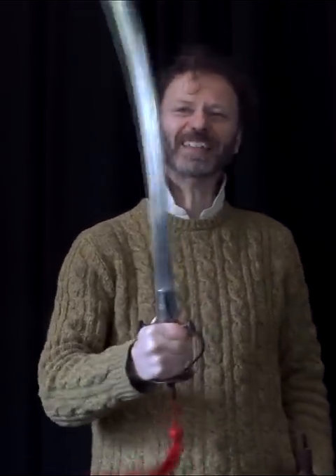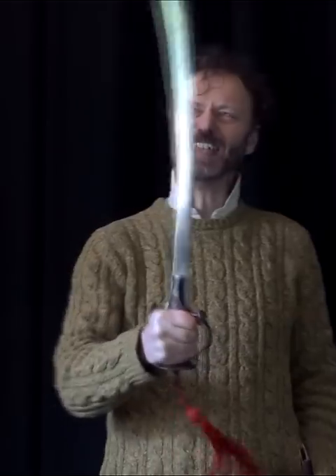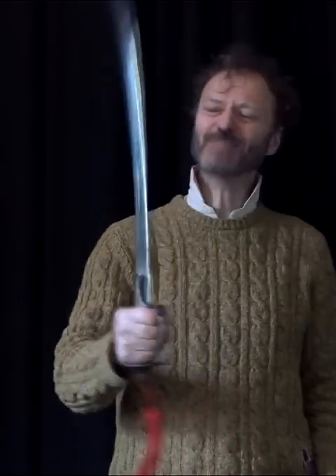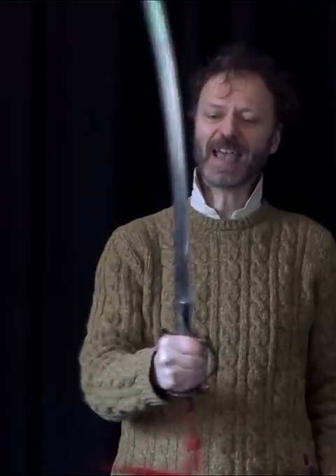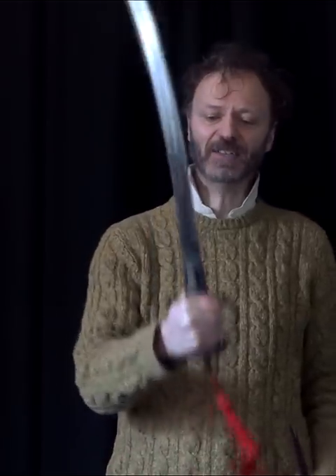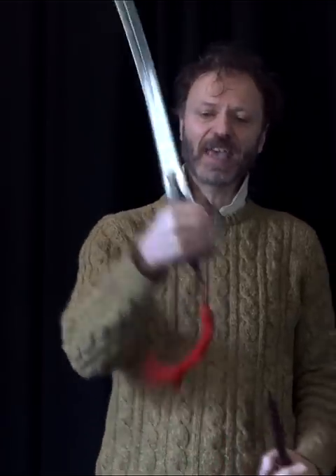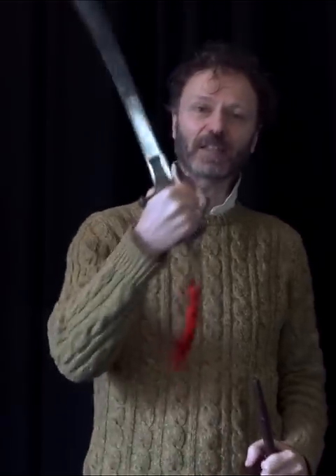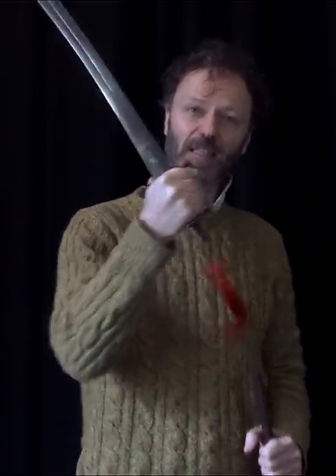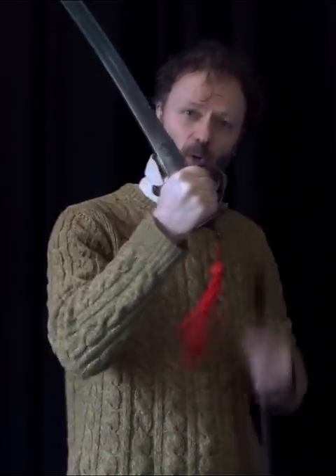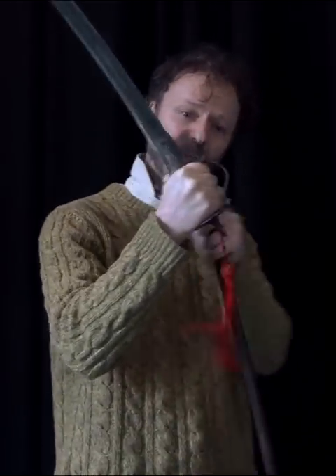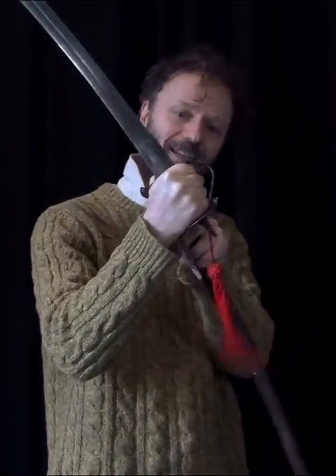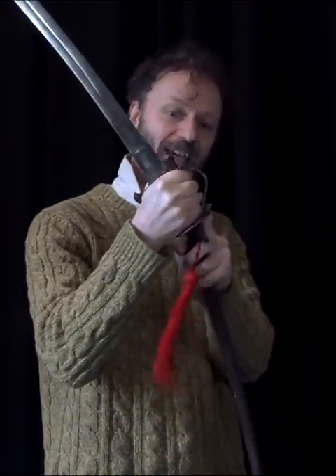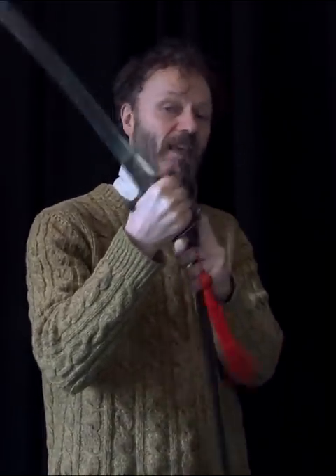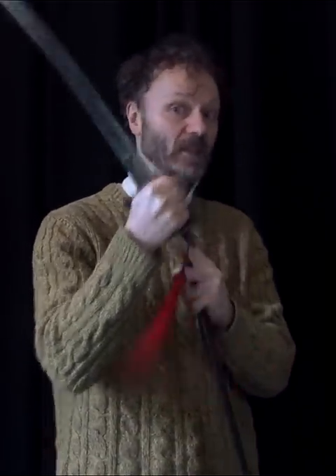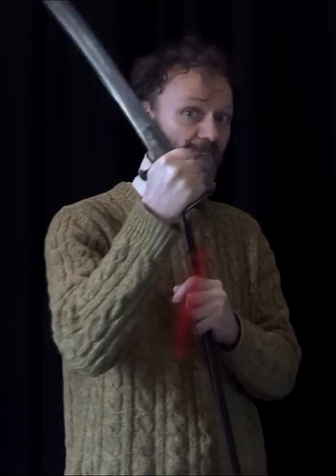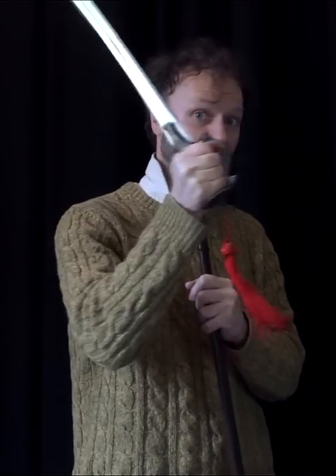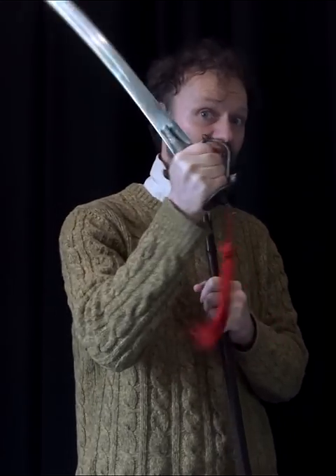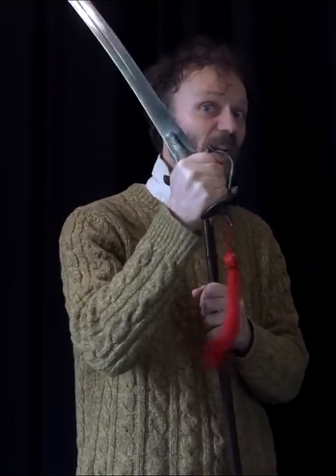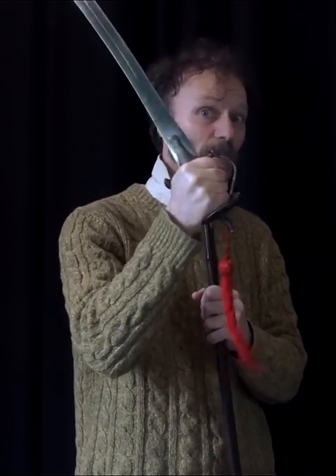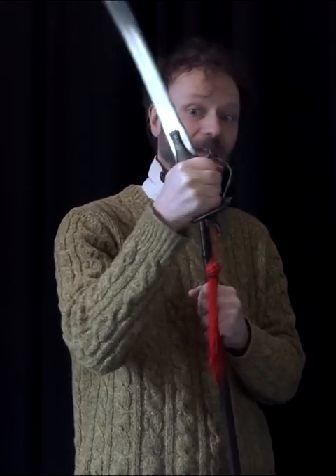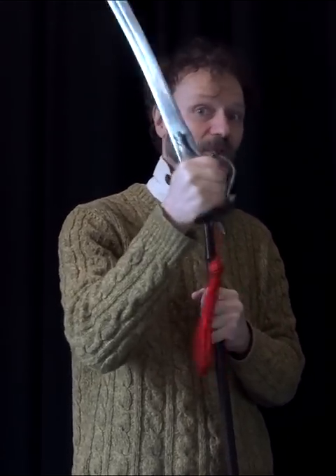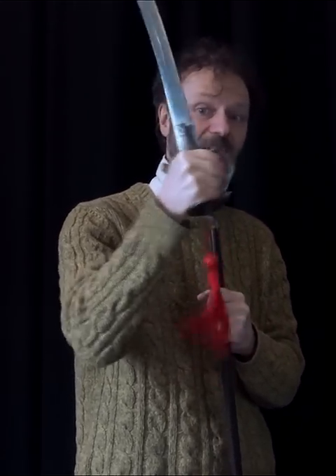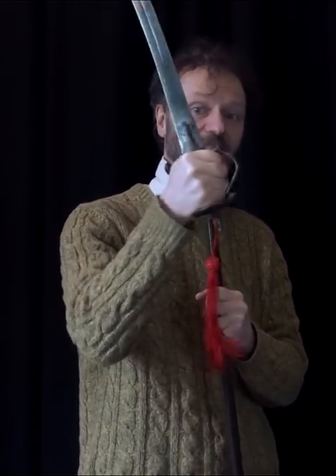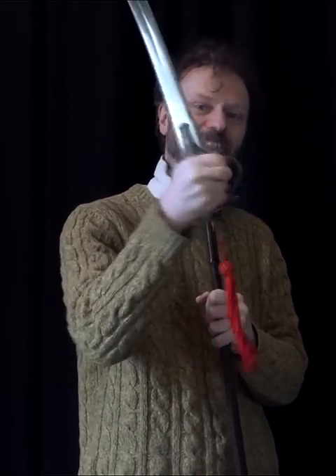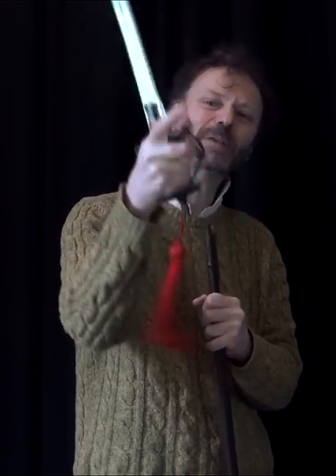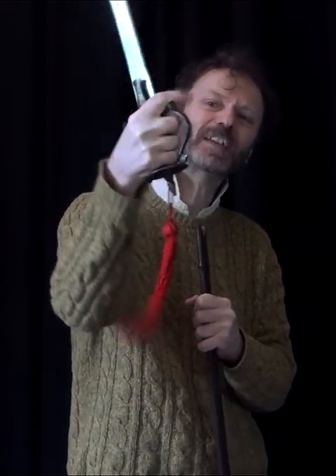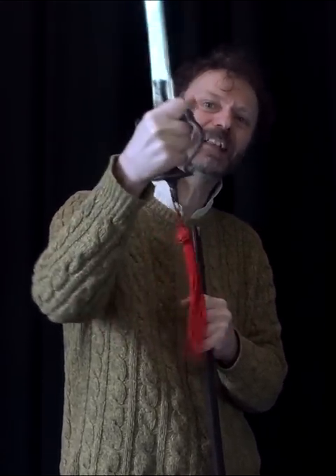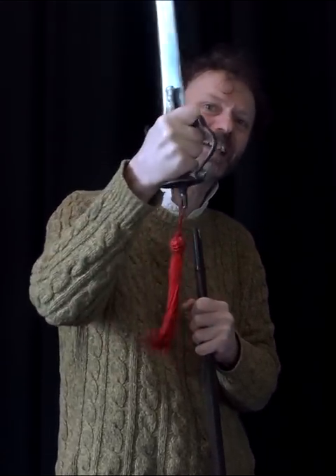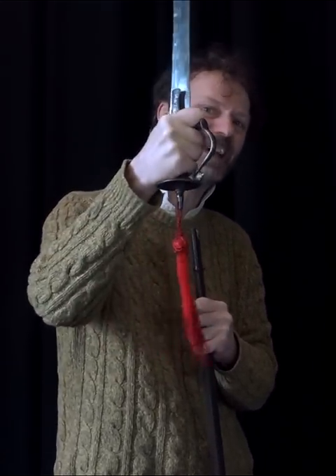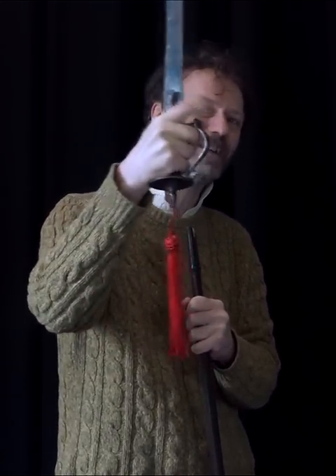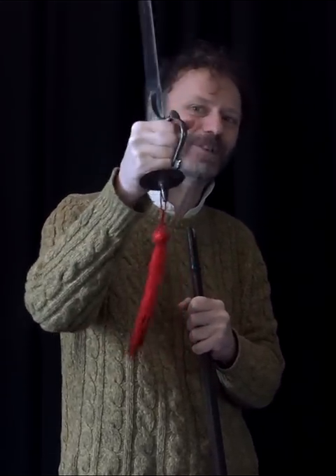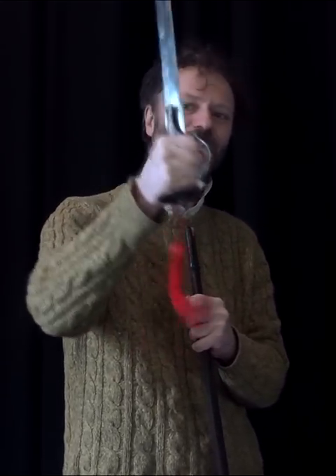In my hand it feels a little bit awkward, because either the Indians had very small hands or they held it differently. Some people say they held it like that, but I'm not convinced.